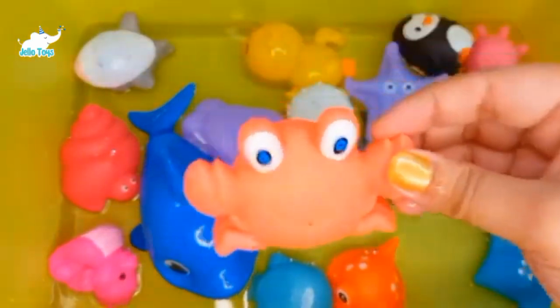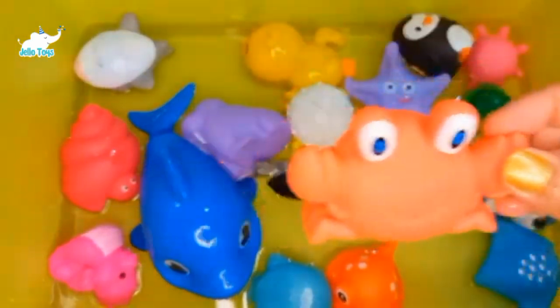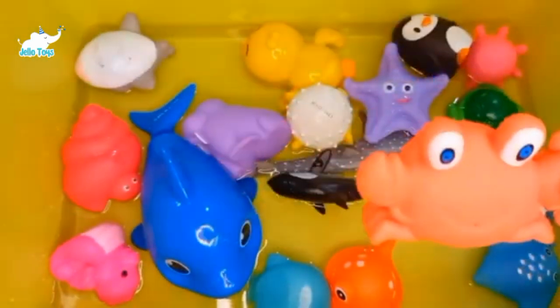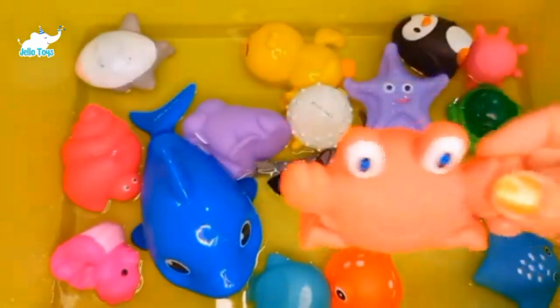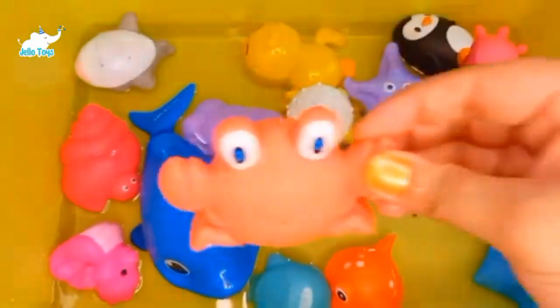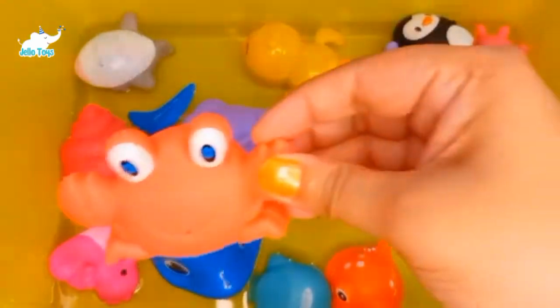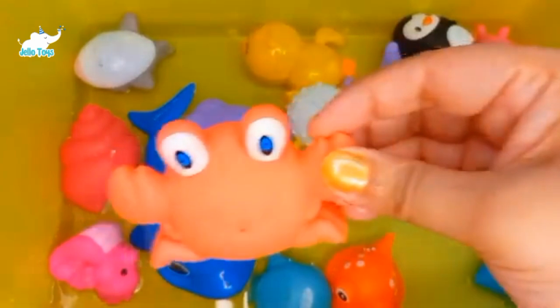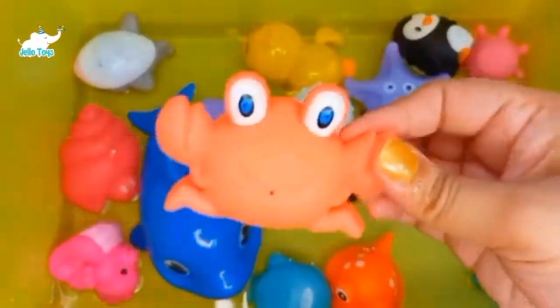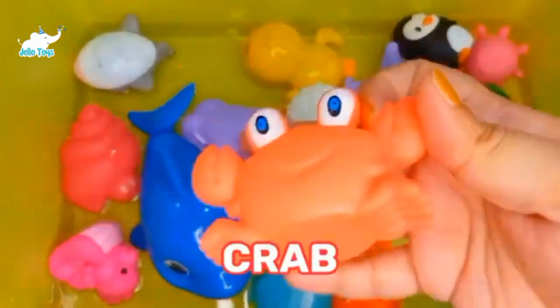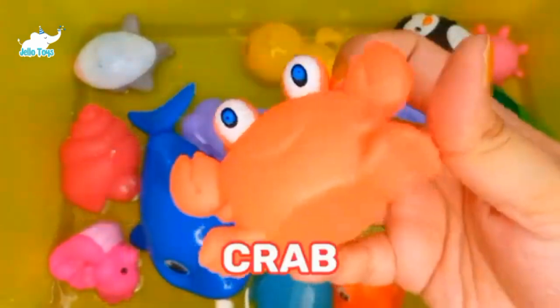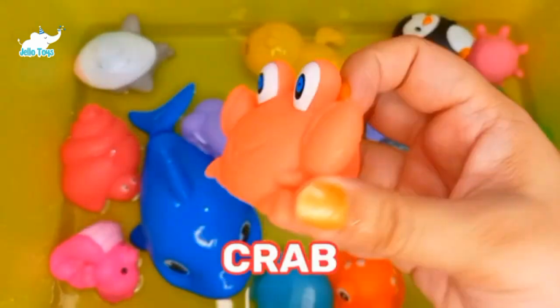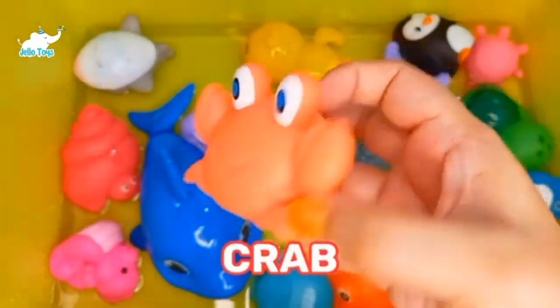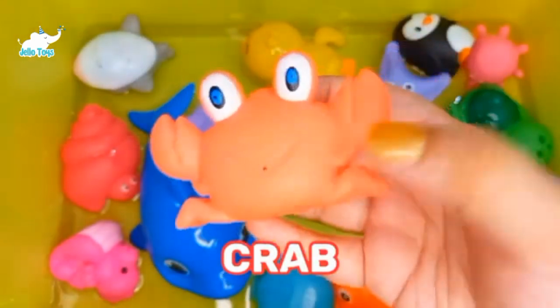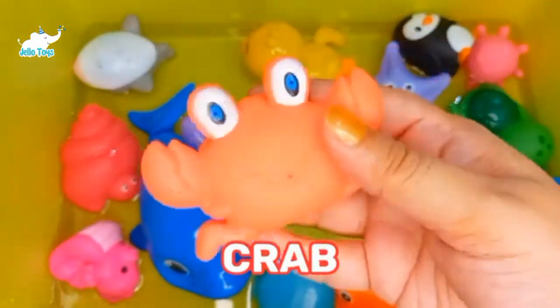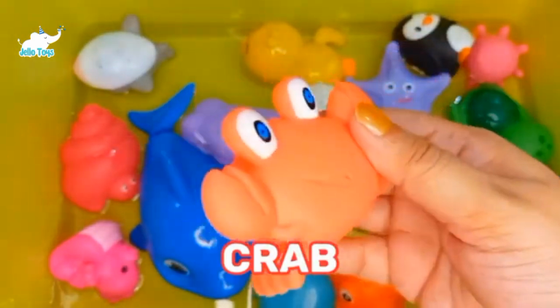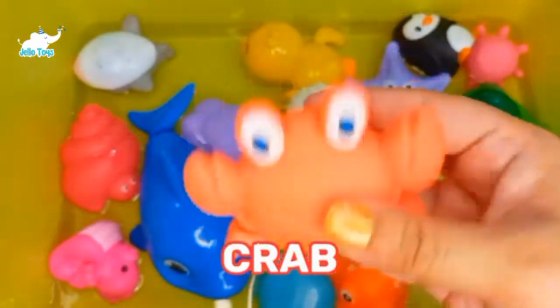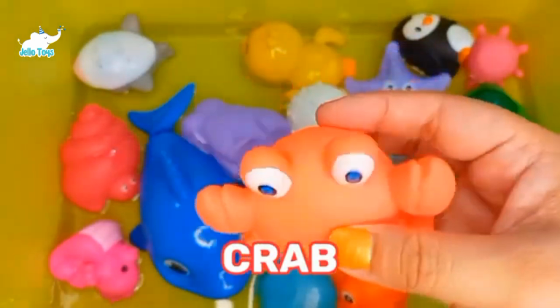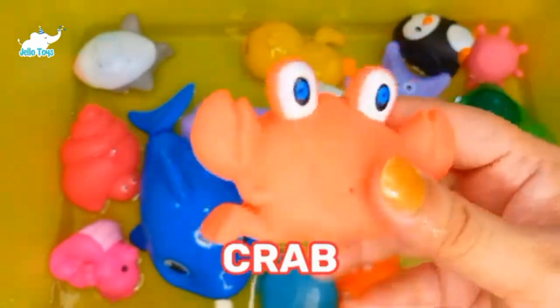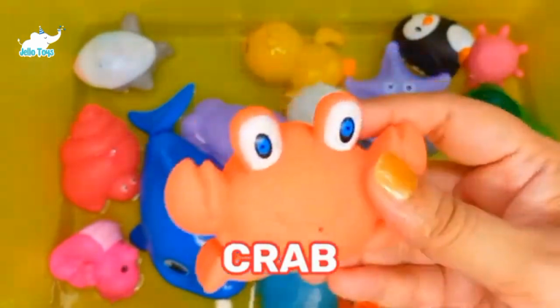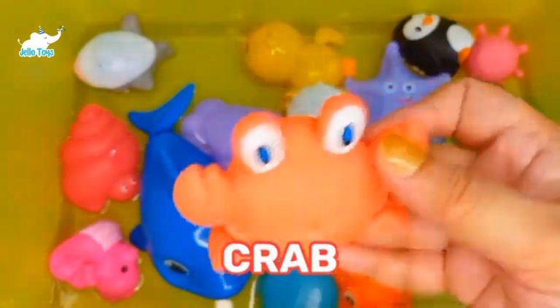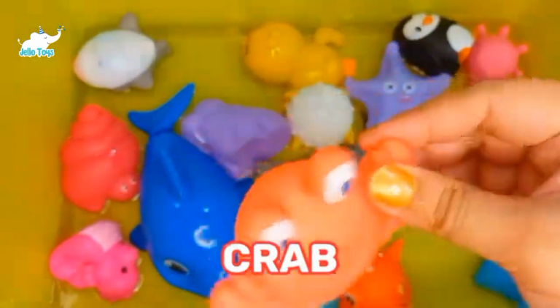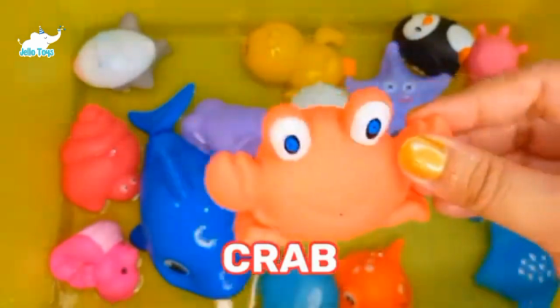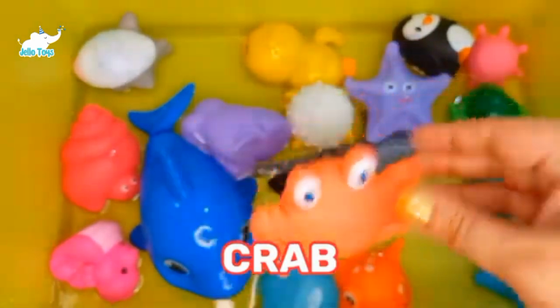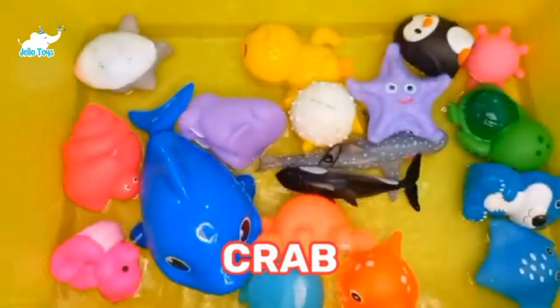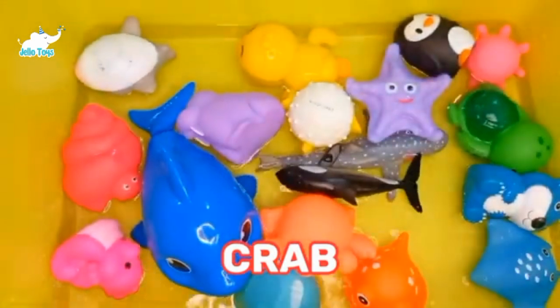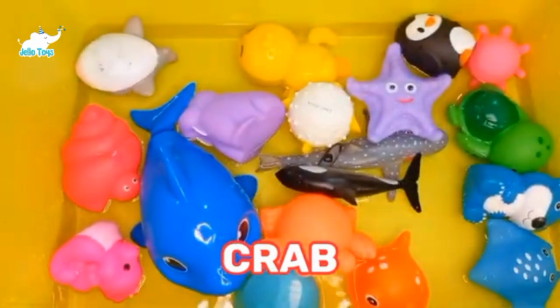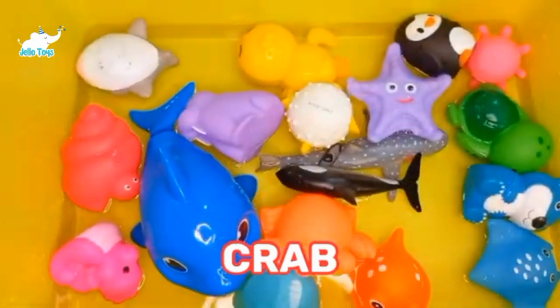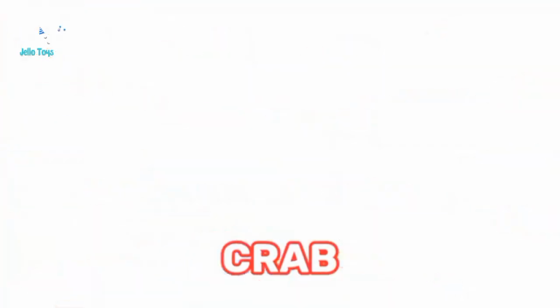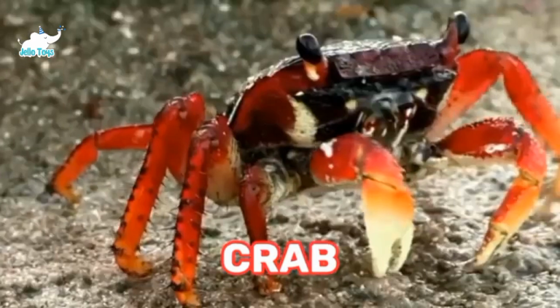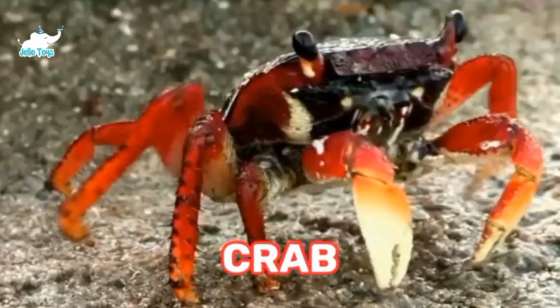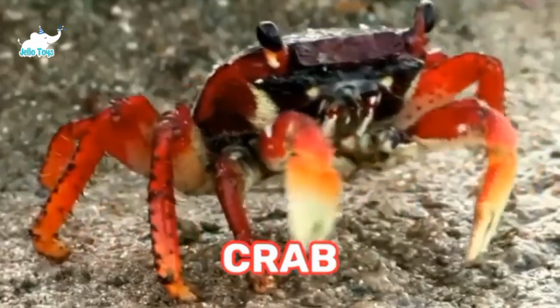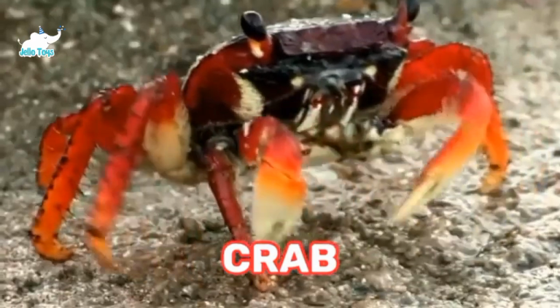Crabs. A female crab can lay up to 2,000 eggs at a time. The lifespan of a small crab is an average of 3 to 4 years.